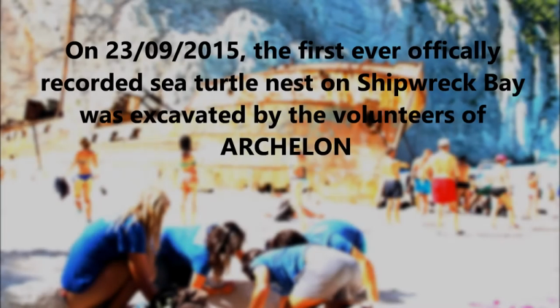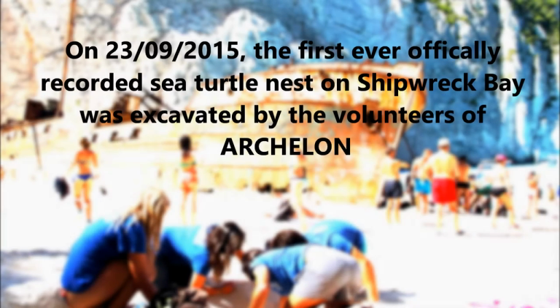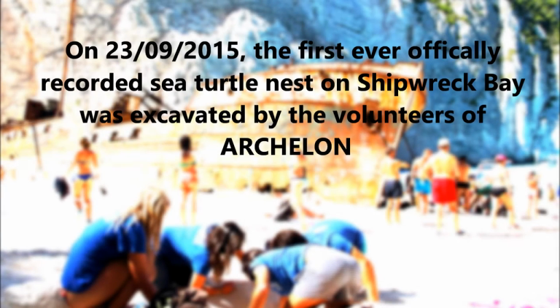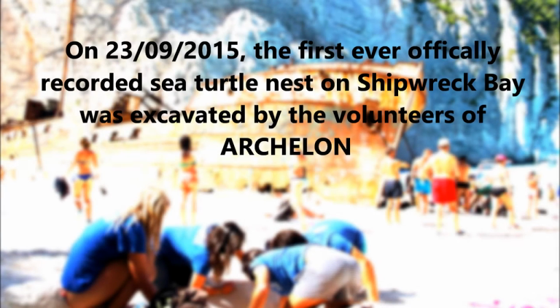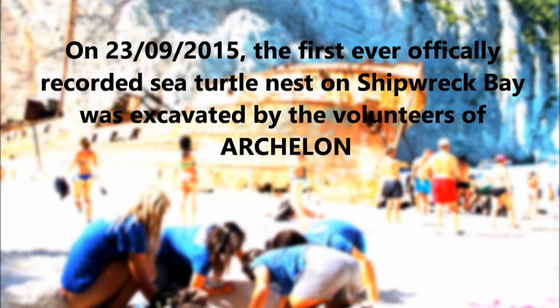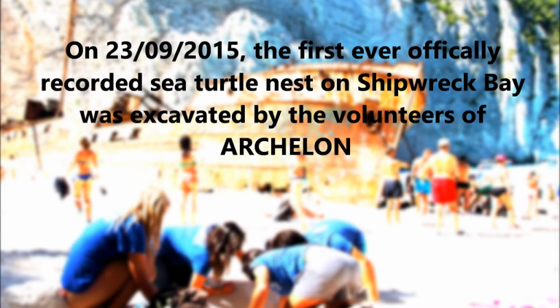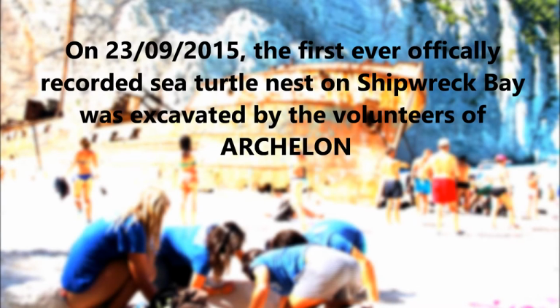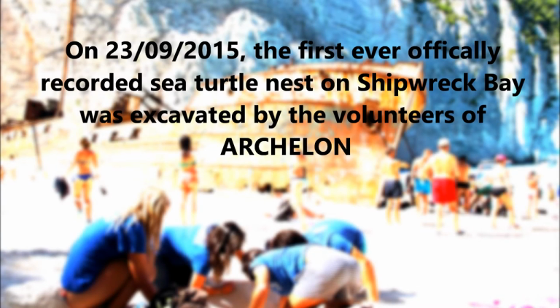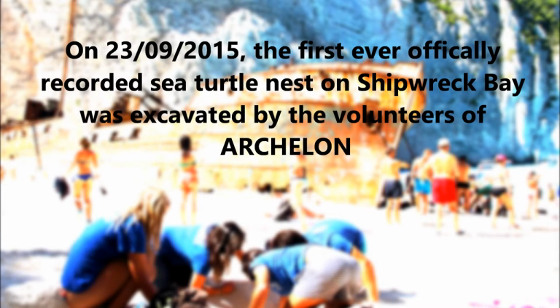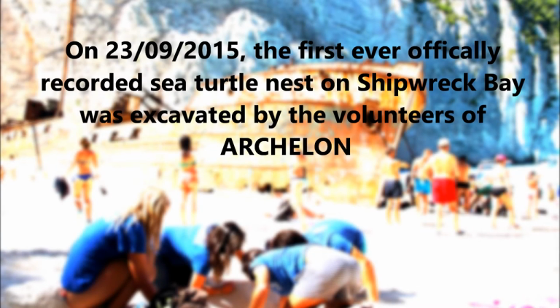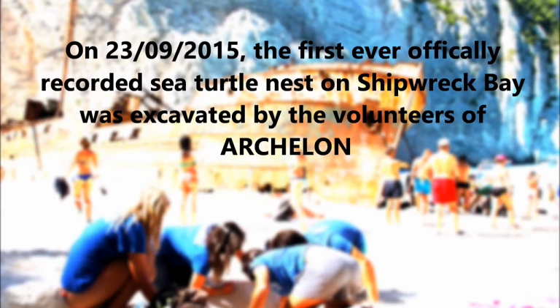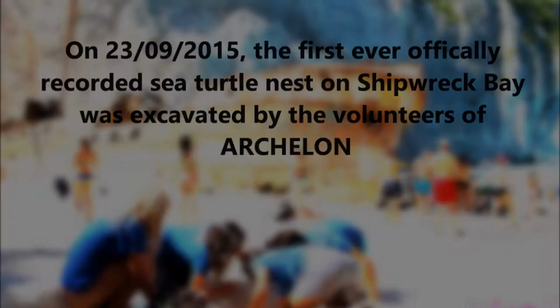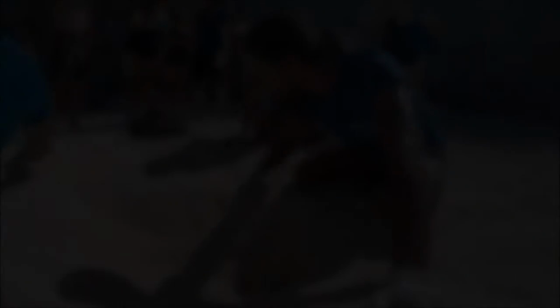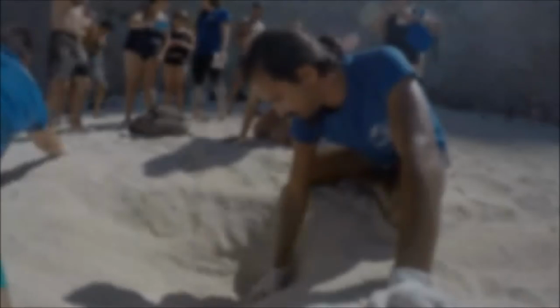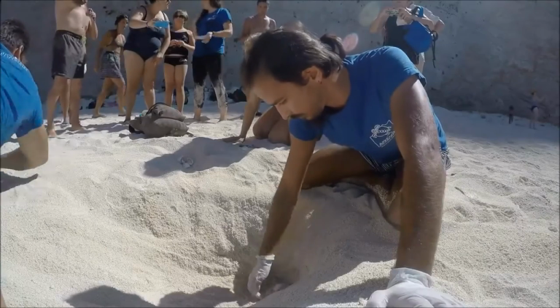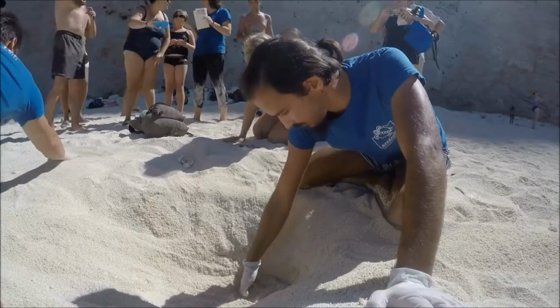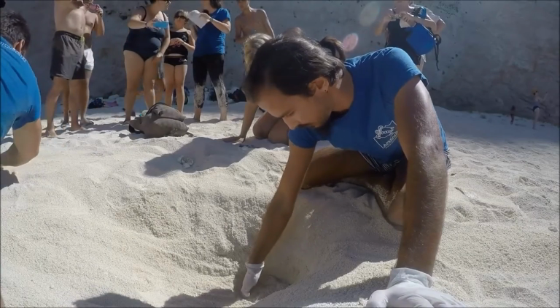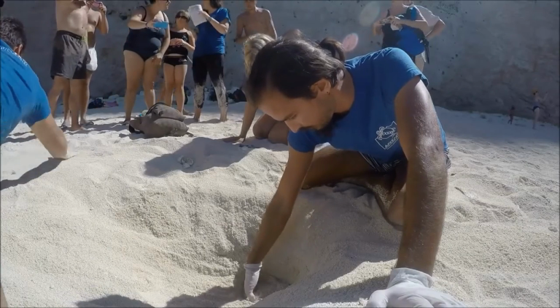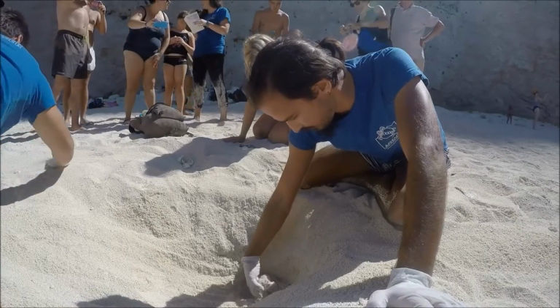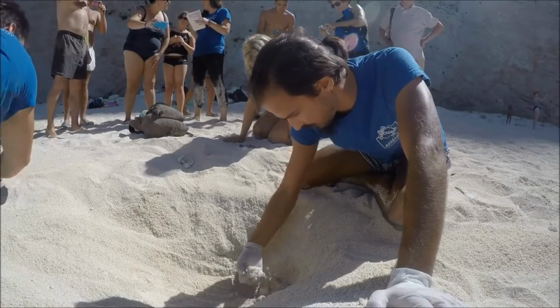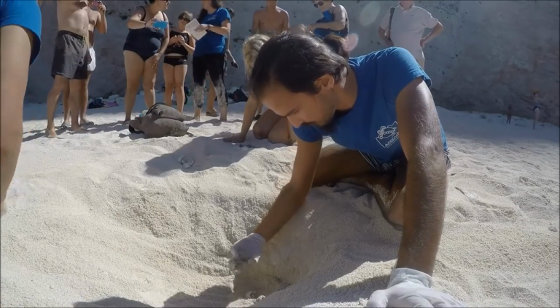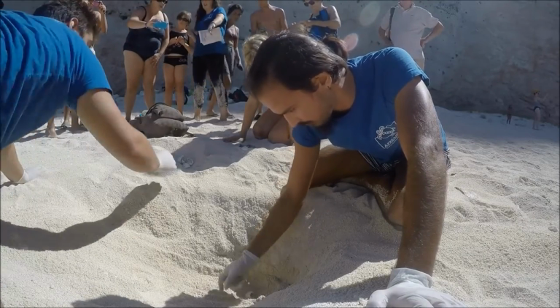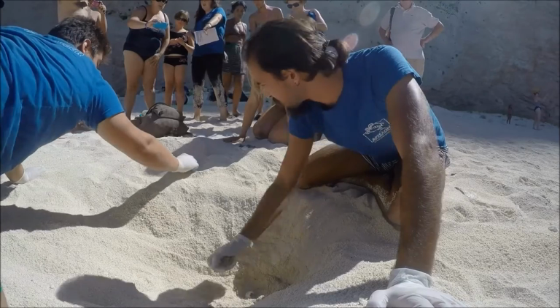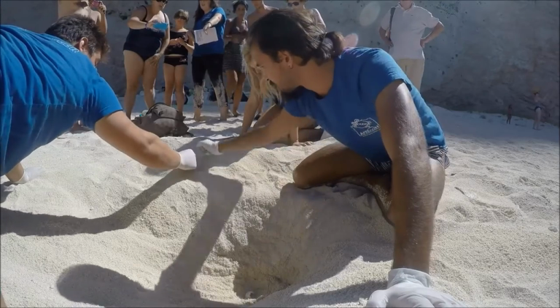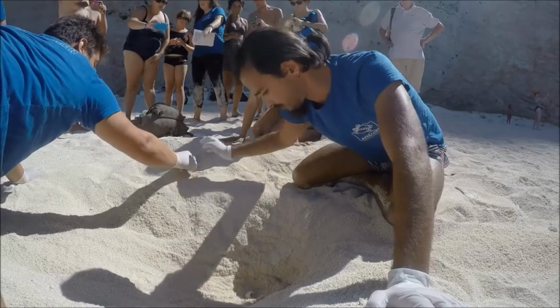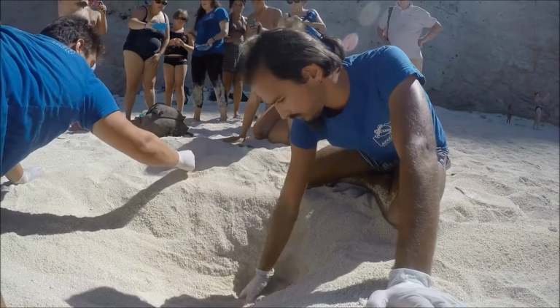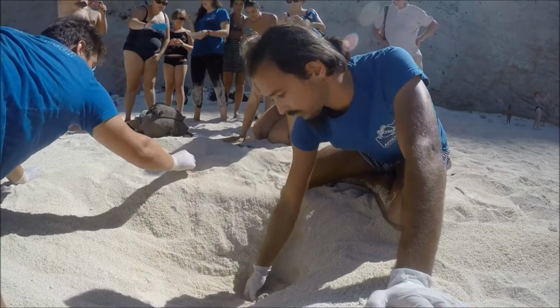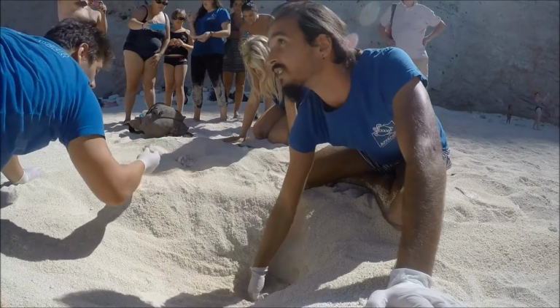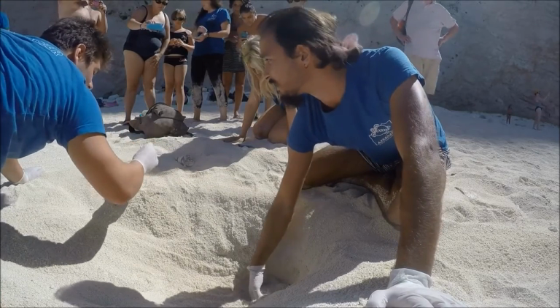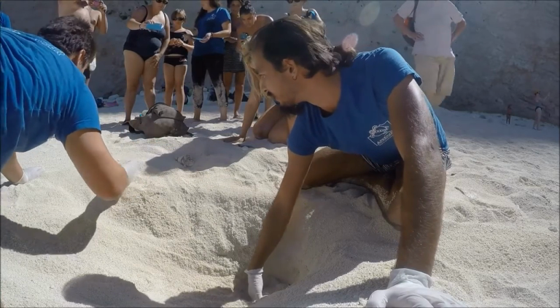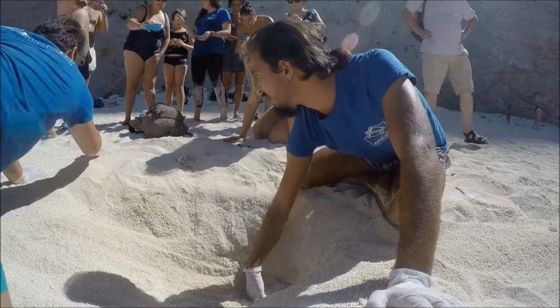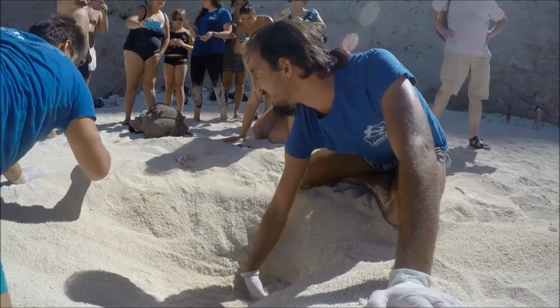On the 23rd of September, the first ever officially recorded sea turtle nest on Shipwreck Bay was excavated by the volunteers of Archelon. News of a potential nest first came from tourists who were extremely lucky to see hatchlings make their way to the sea past the iconic shipwreck.